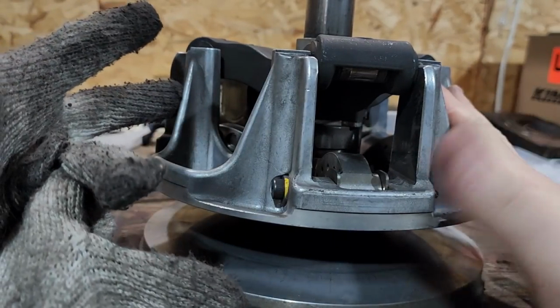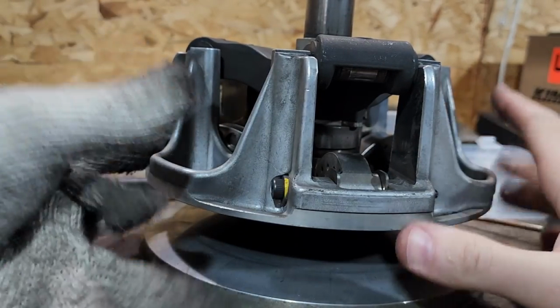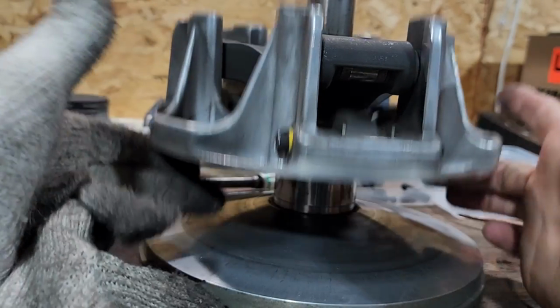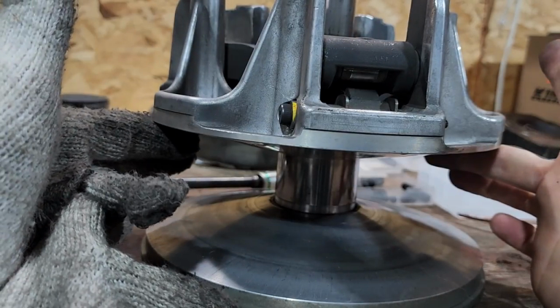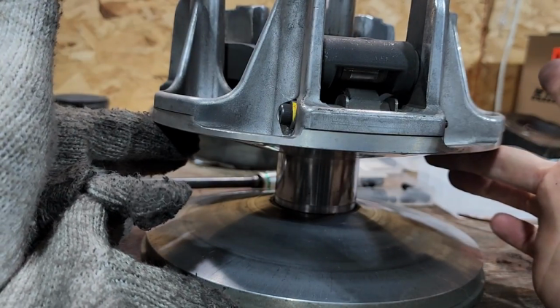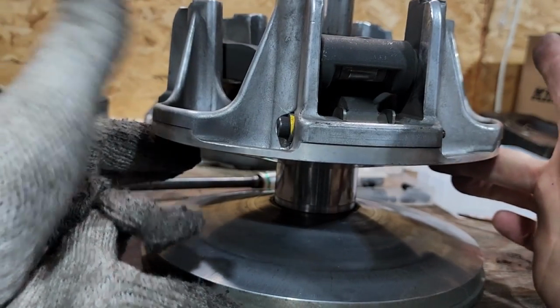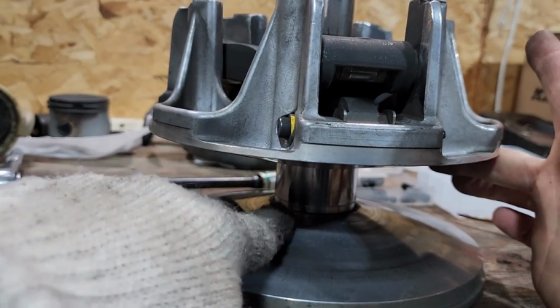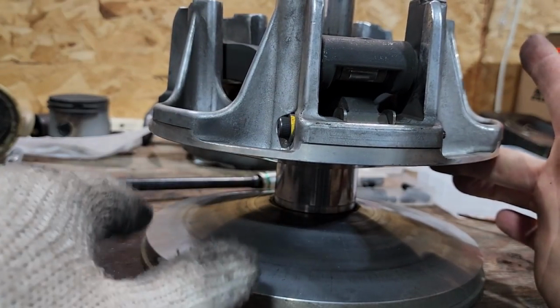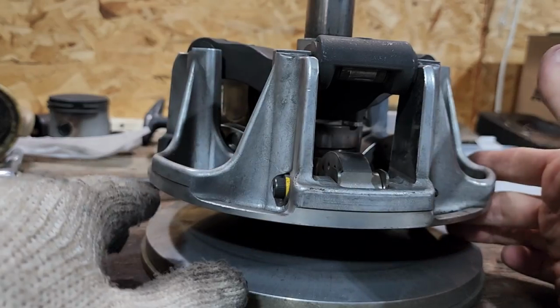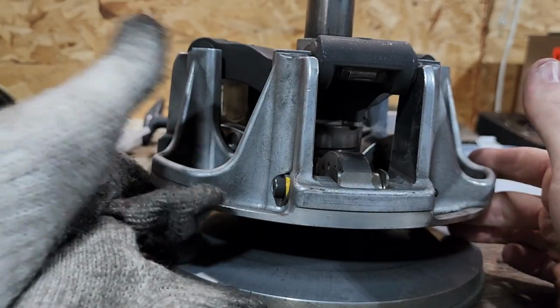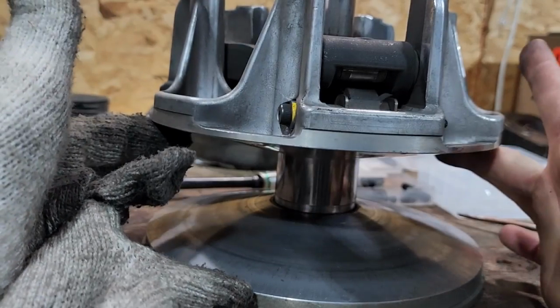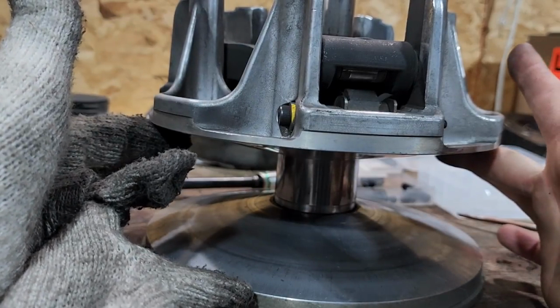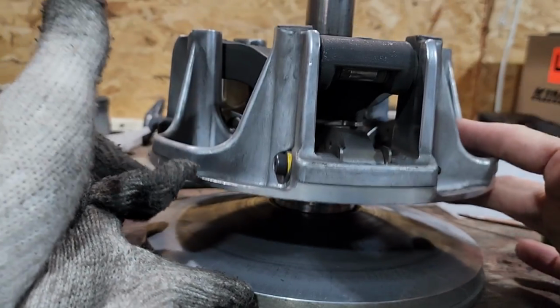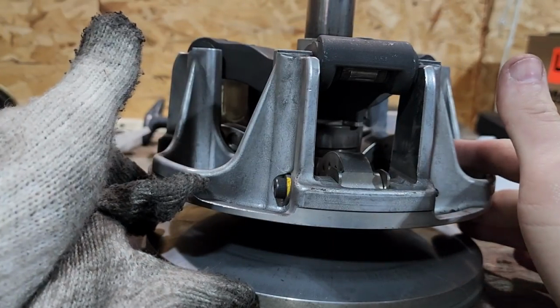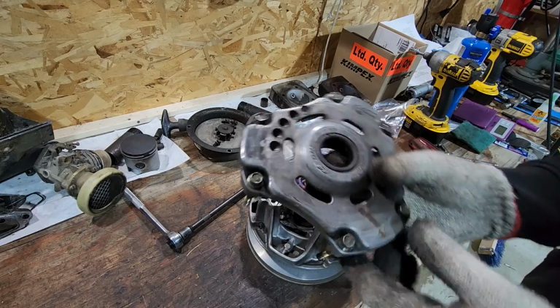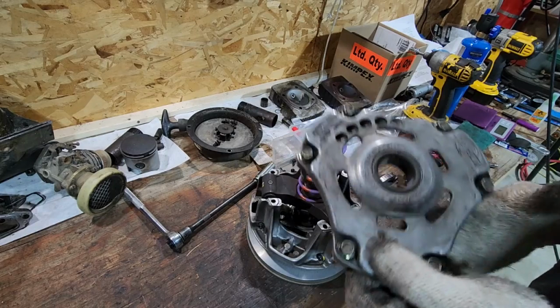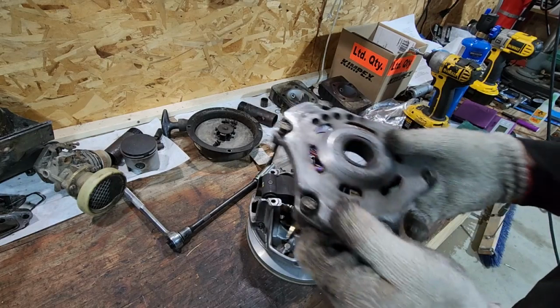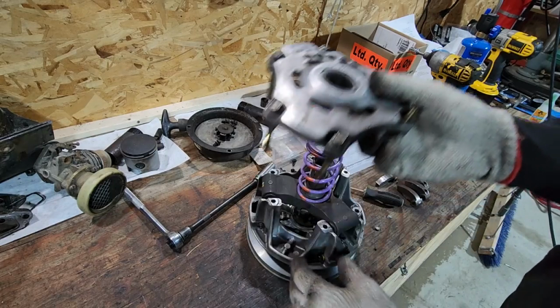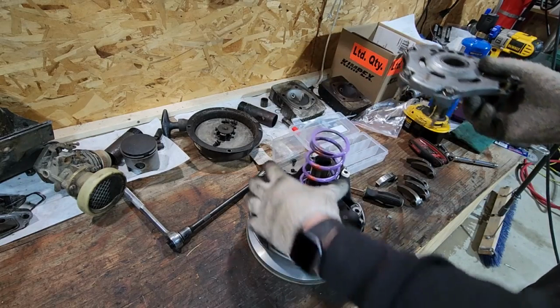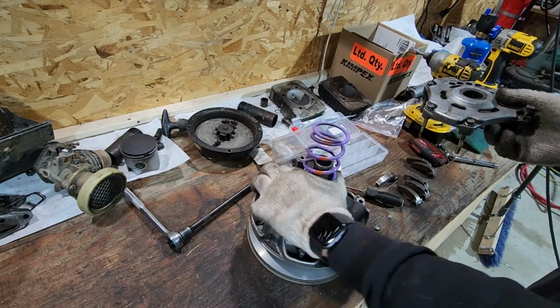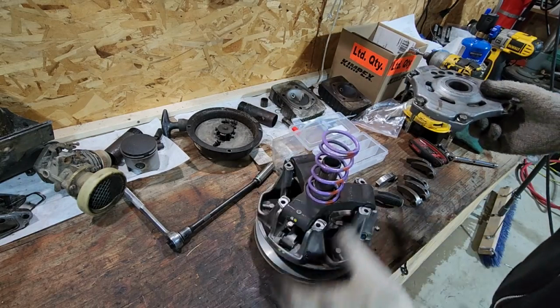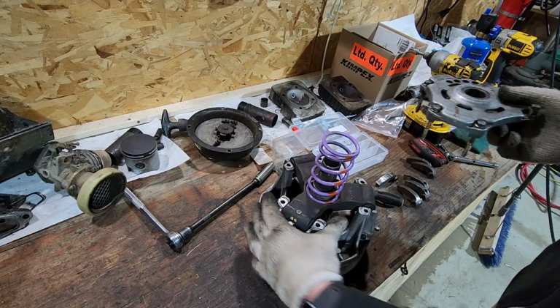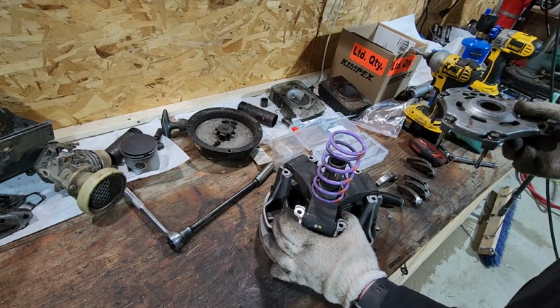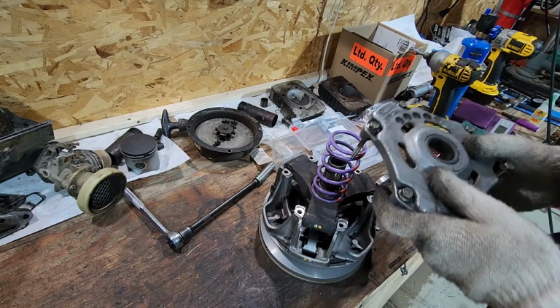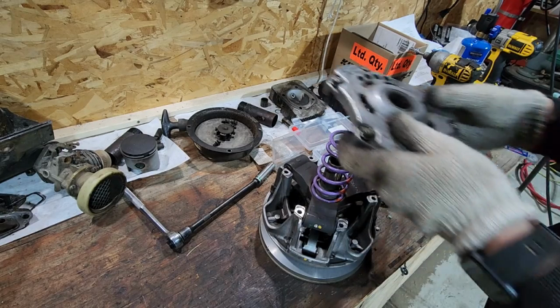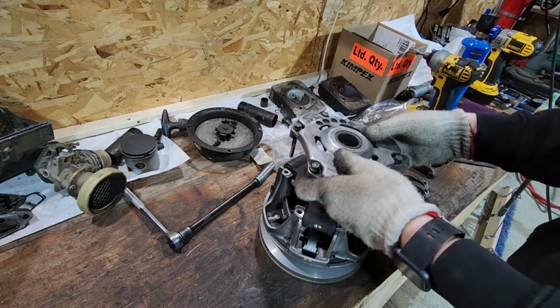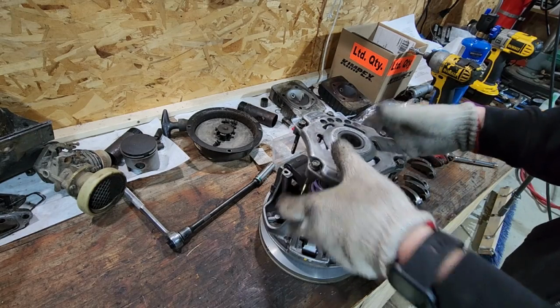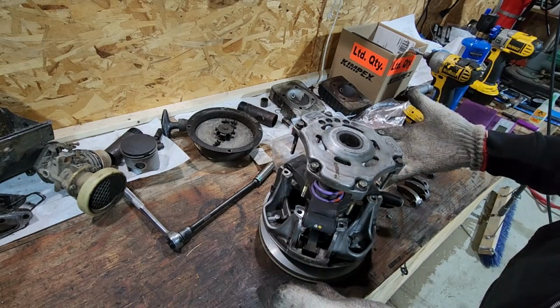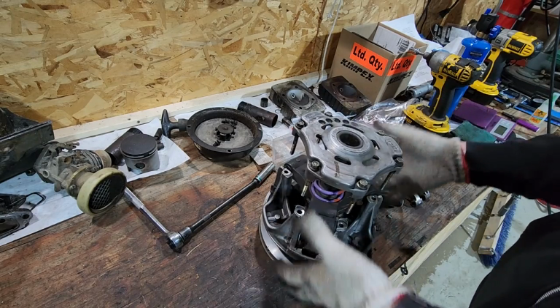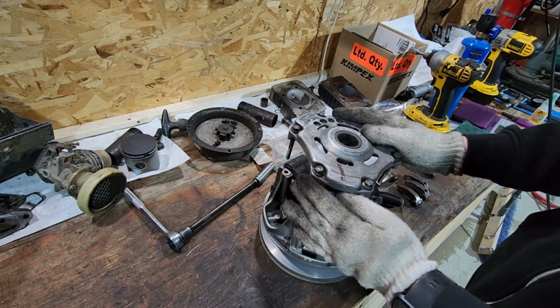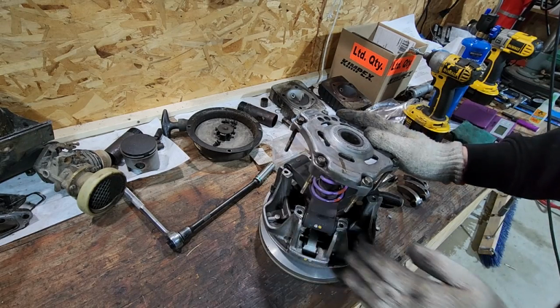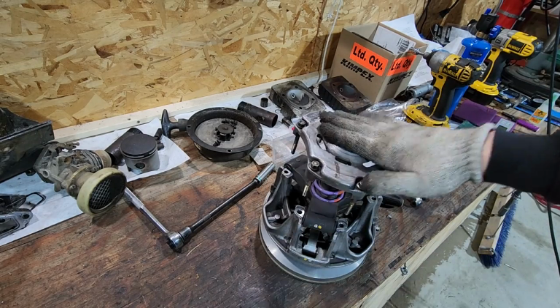Would you look at that — no more side-to-side play! That's how it should be. After verifying all weights are the same and all hardware is tight, with pins all facing the same direction, and after checking for cracks, the last thing I need to do is give it a clean. Check your timing marks and make sure everything is lined up — then I'm going to see if I can find my clutch compressor.